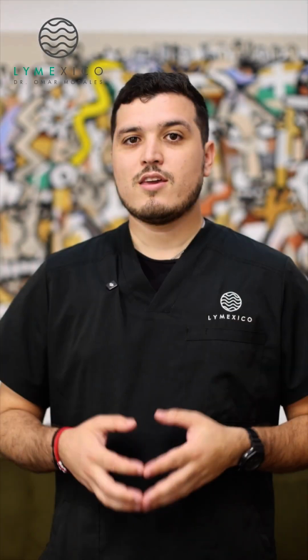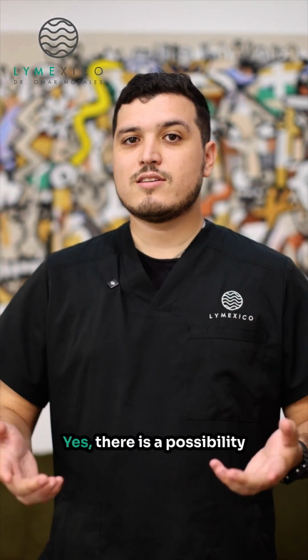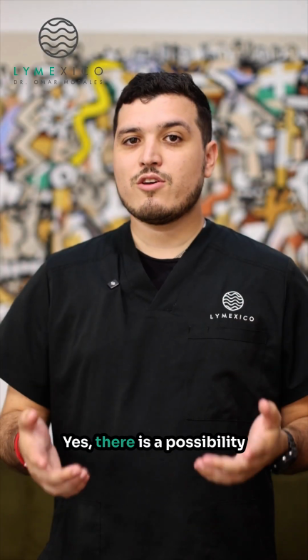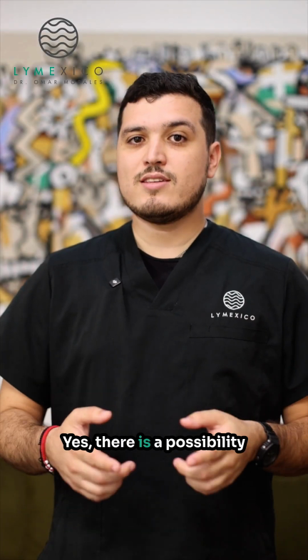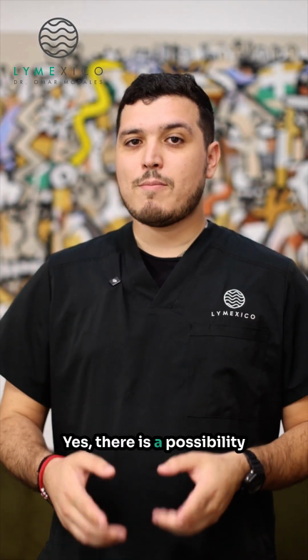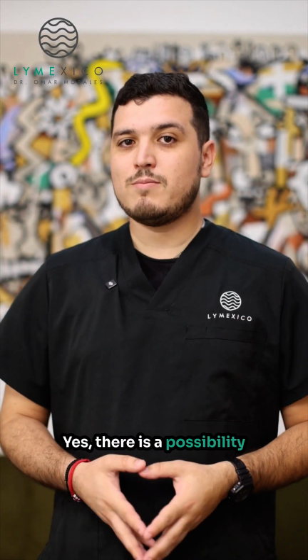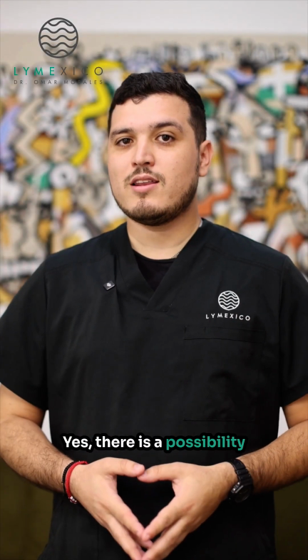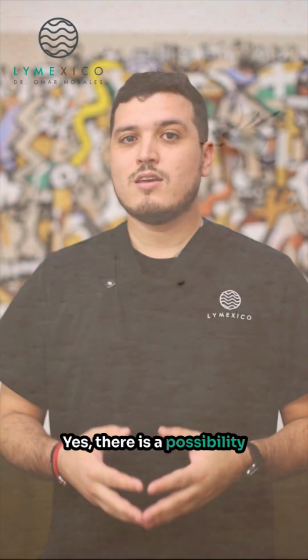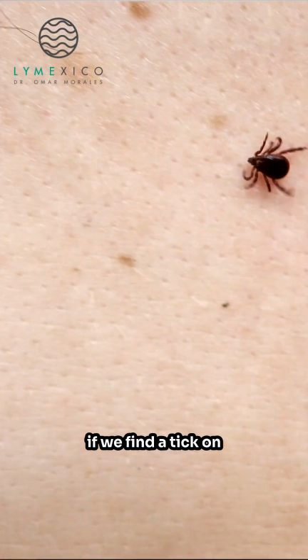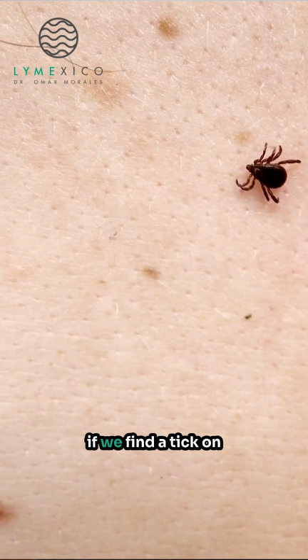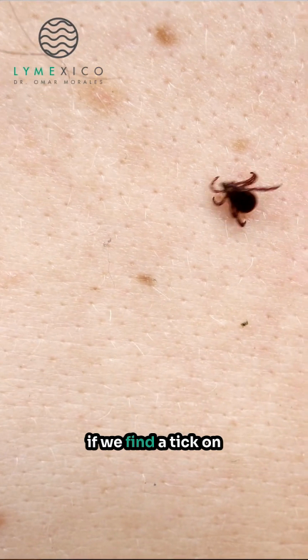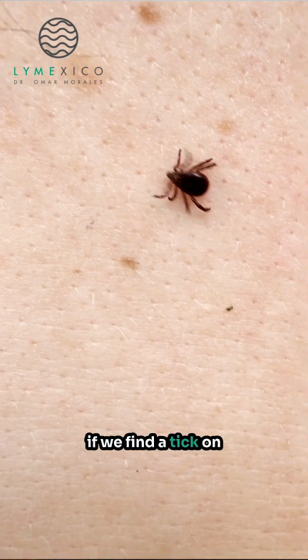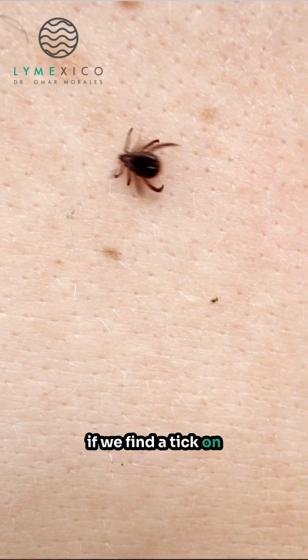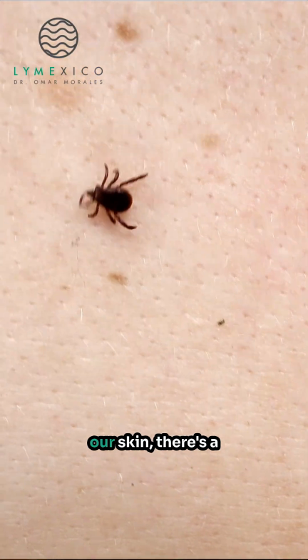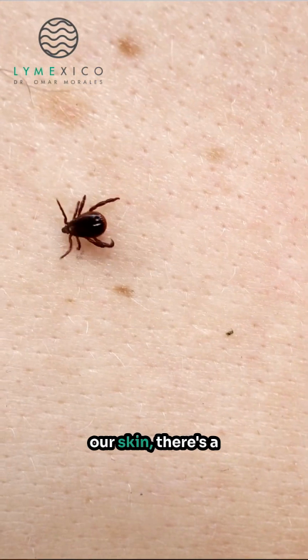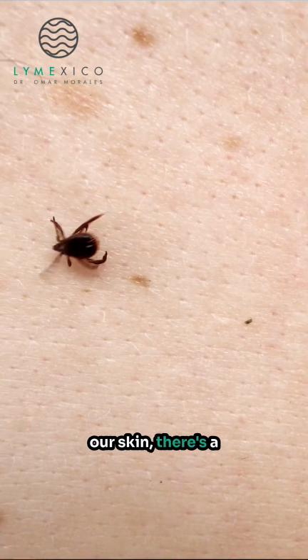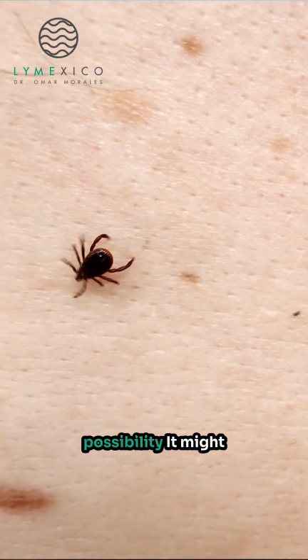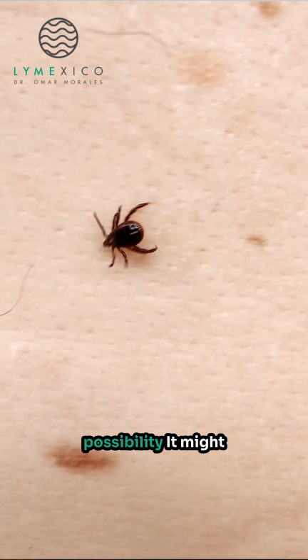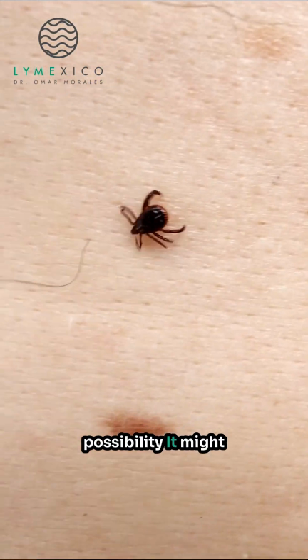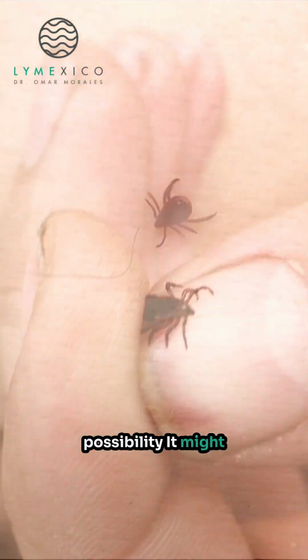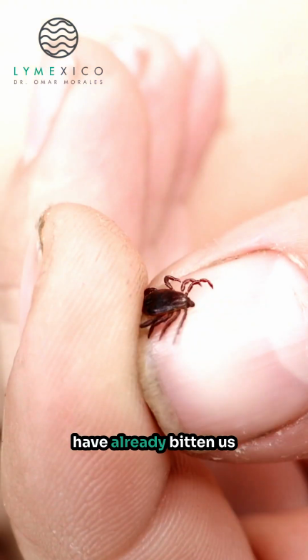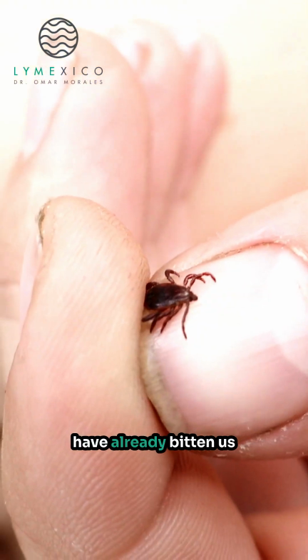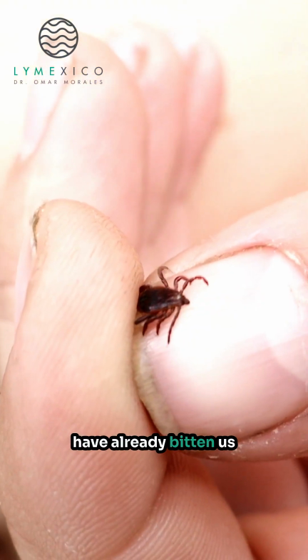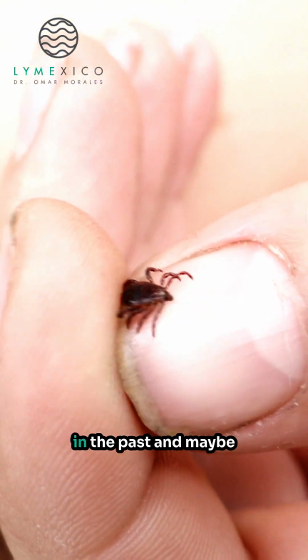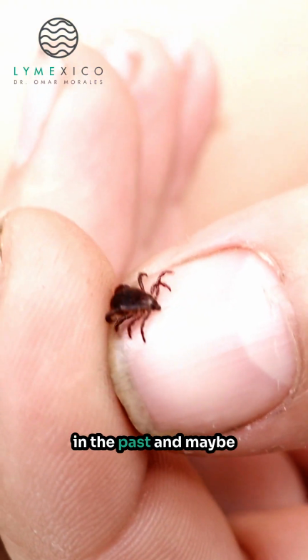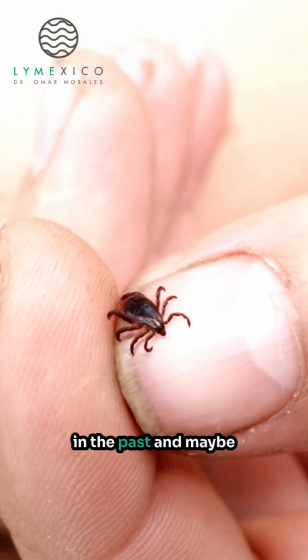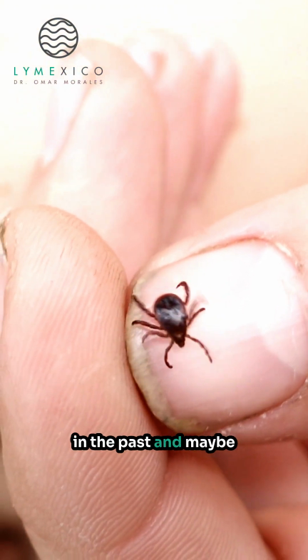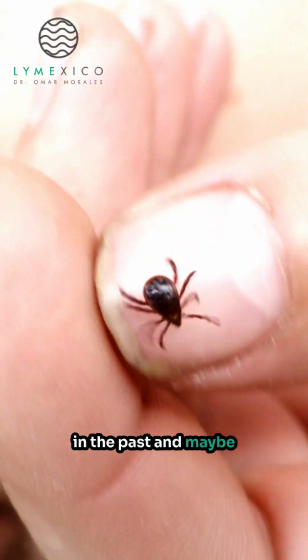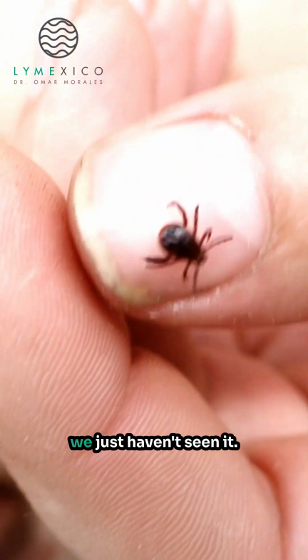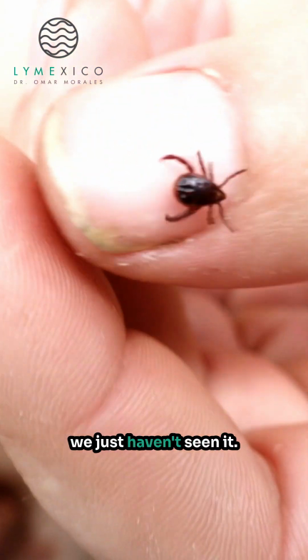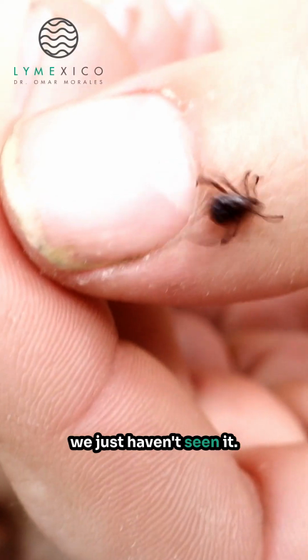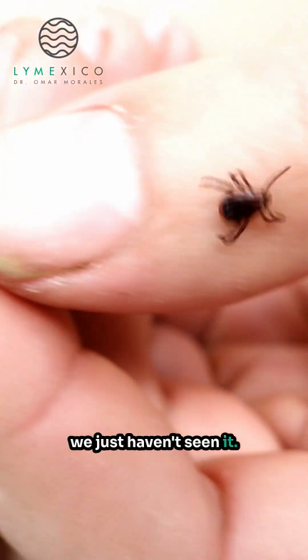Yes, there is a possibility. If we find a tick on our skin, there's a possibility it might have already bitten us in the past, and maybe we just haven't seen it.